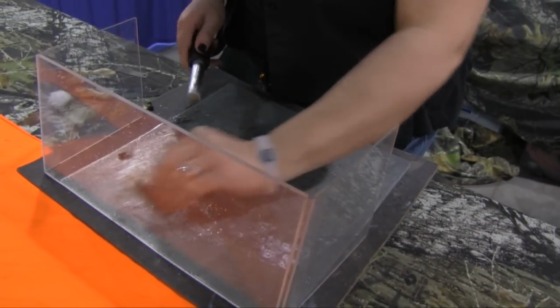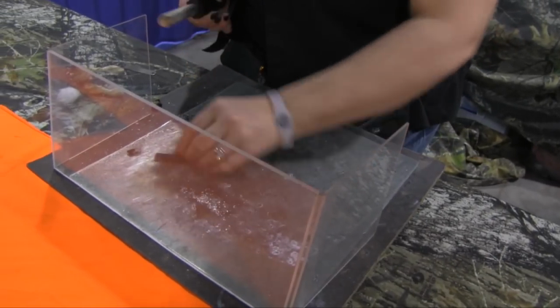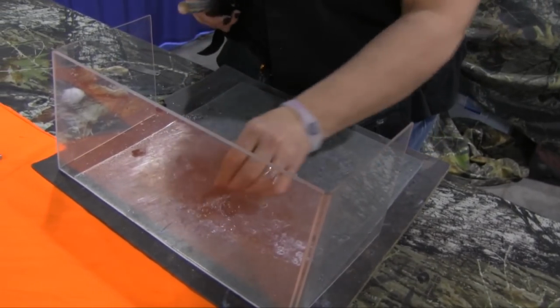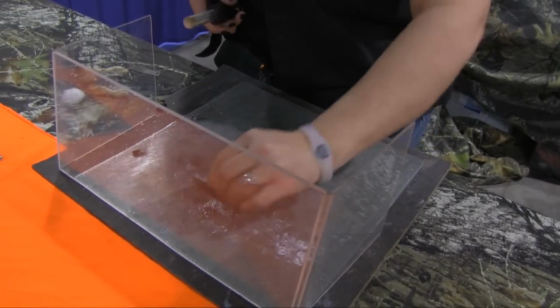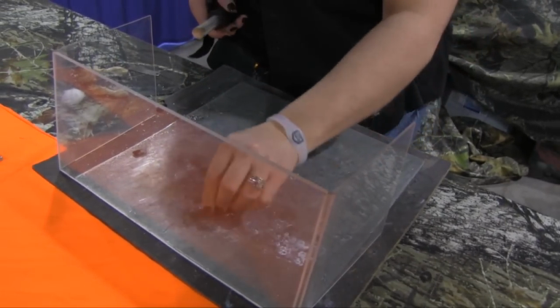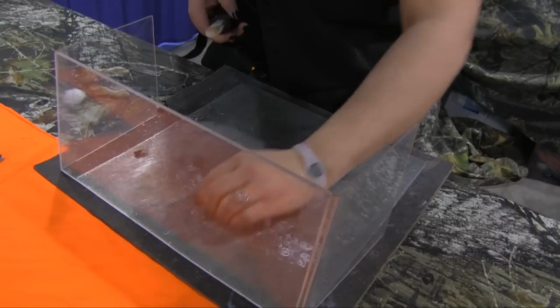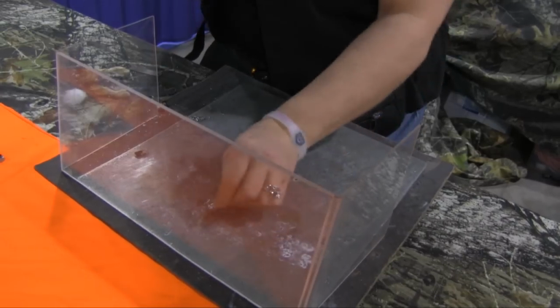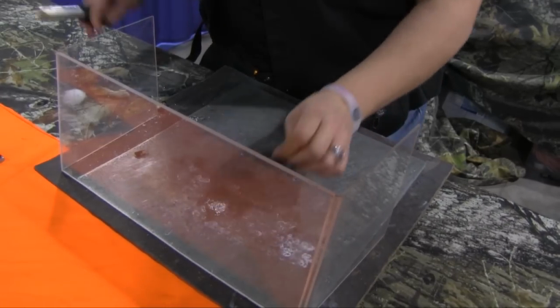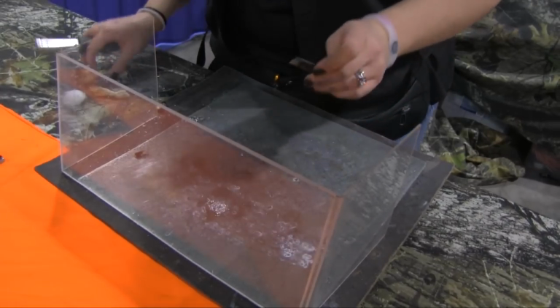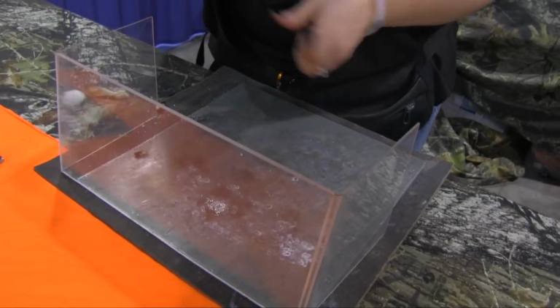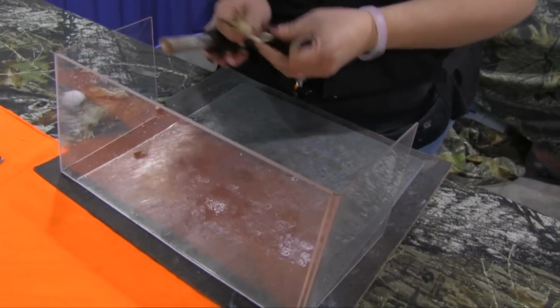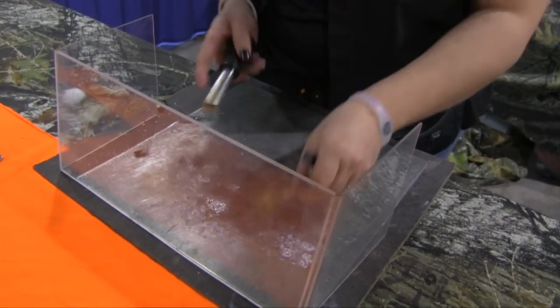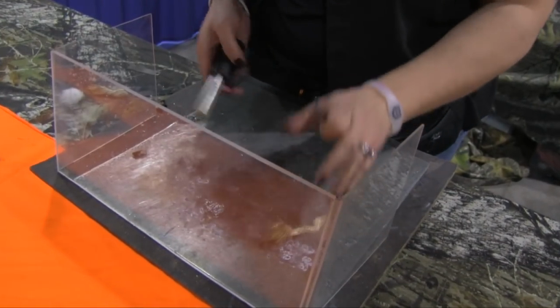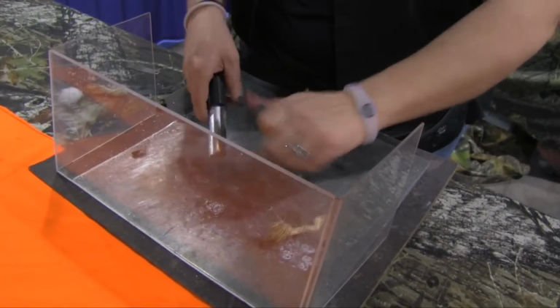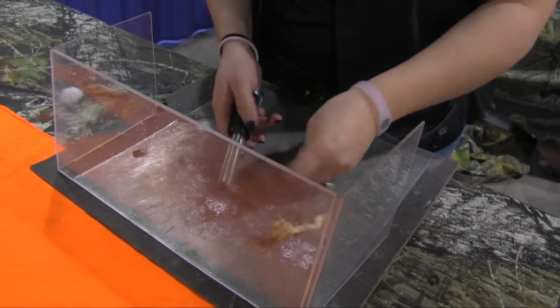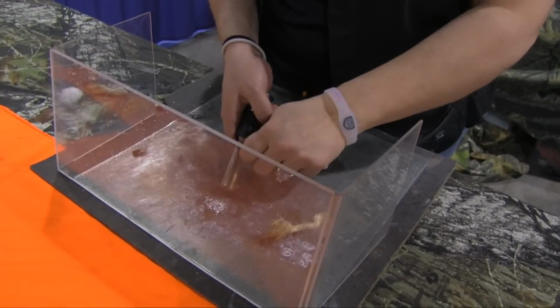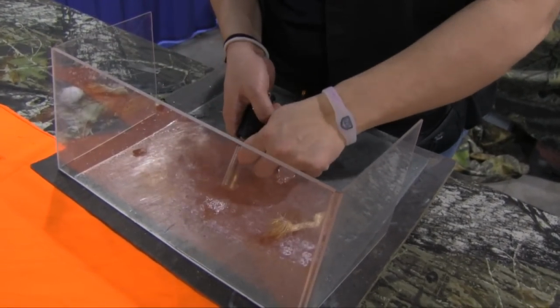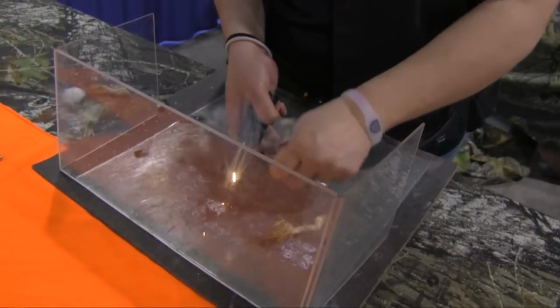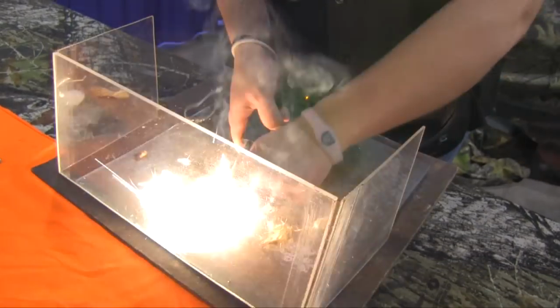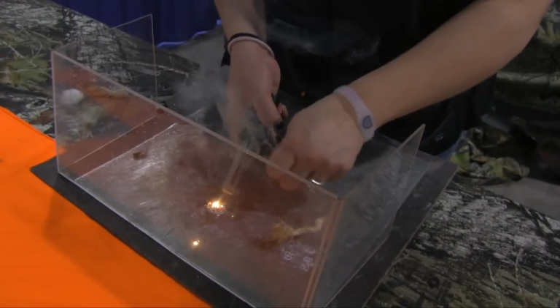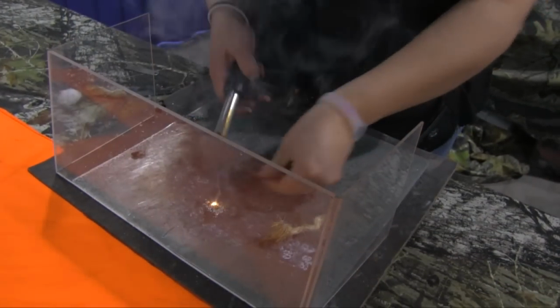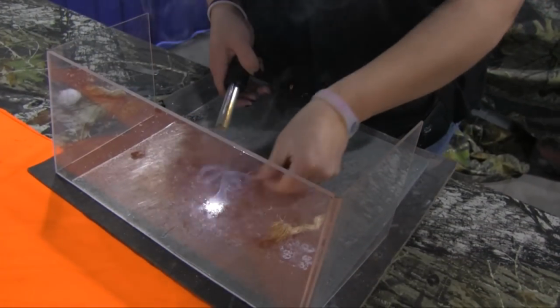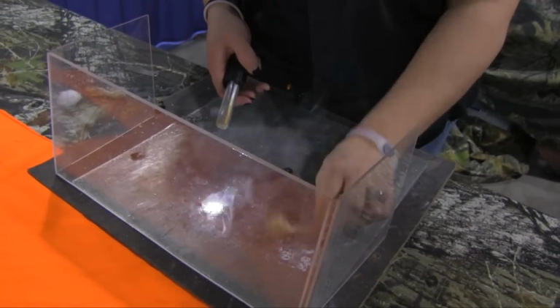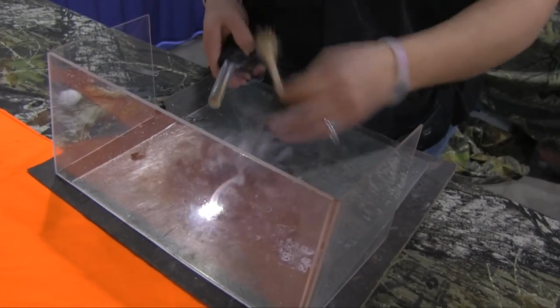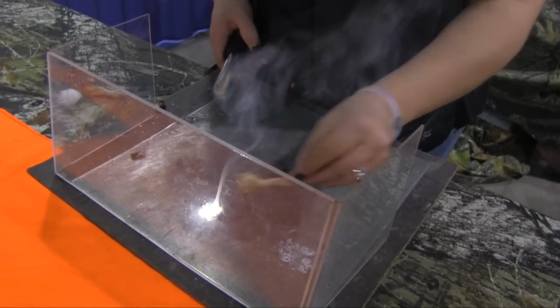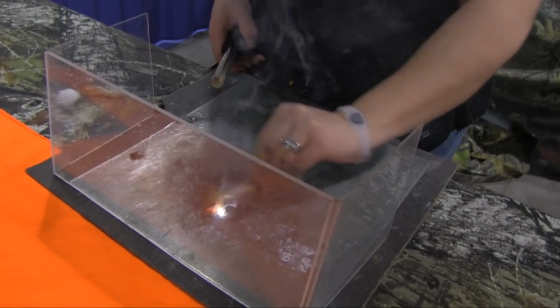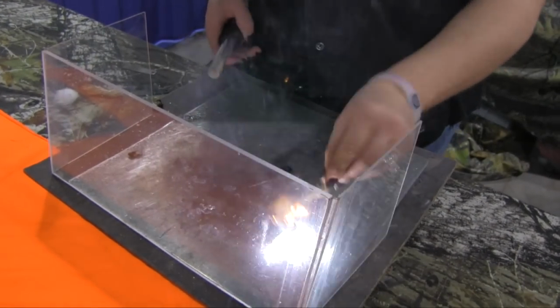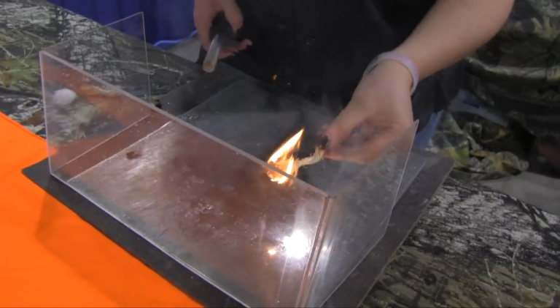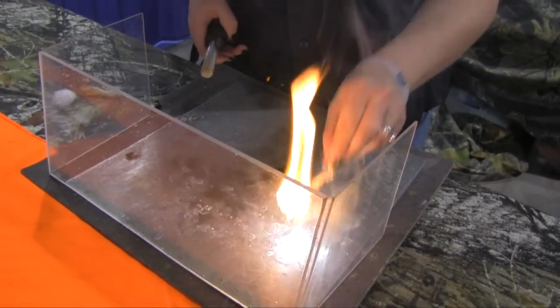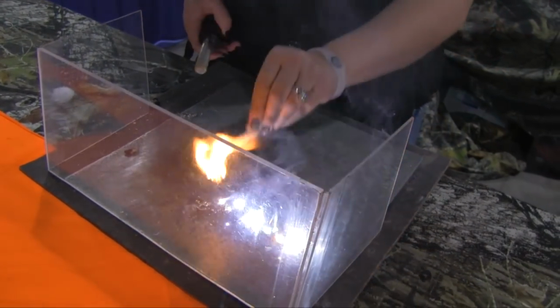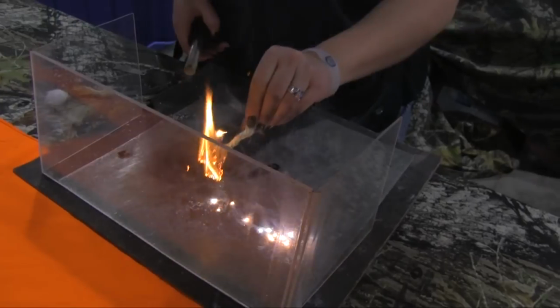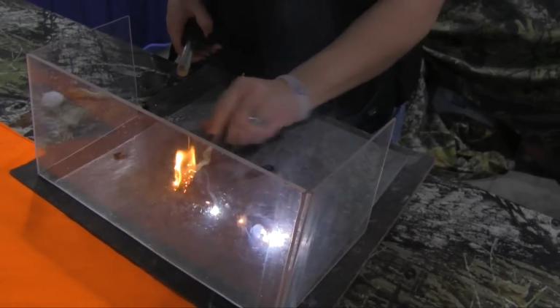Magnesium is the only metal that burns underwater. It's what underwater welders use for submarines, battleships, and oil rigs. So put this on top of your wet materials and you're gonna light it with a flint. Now once that's lit, it's gonna burn at 5,000 degrees. Anything touching that — wet or dry — it's gonna light right up.